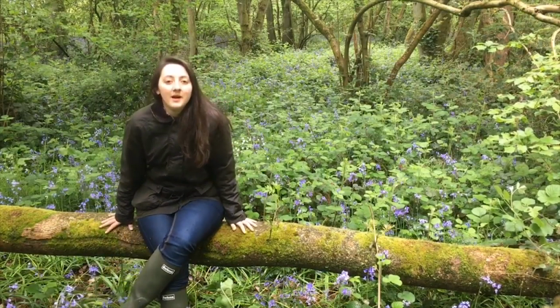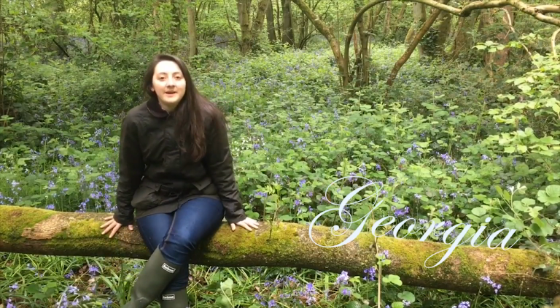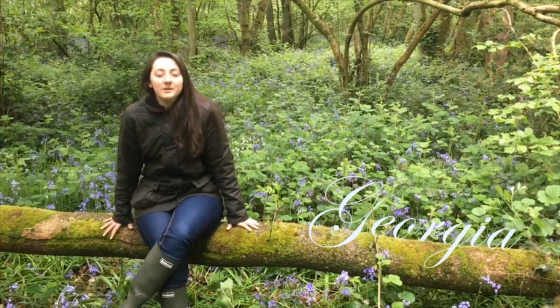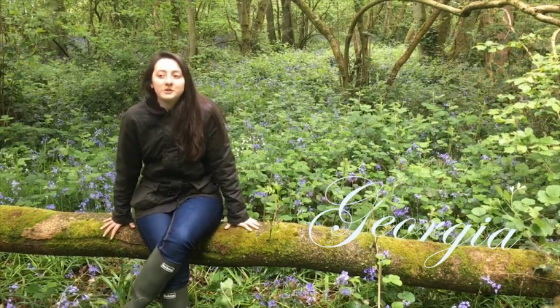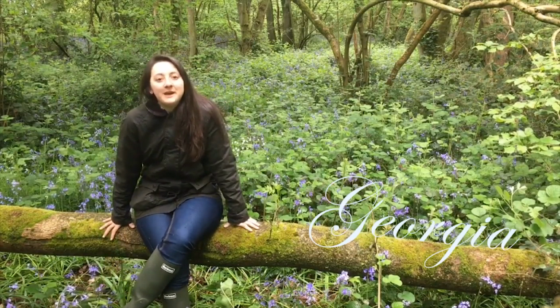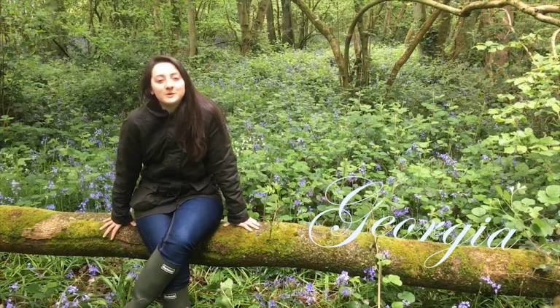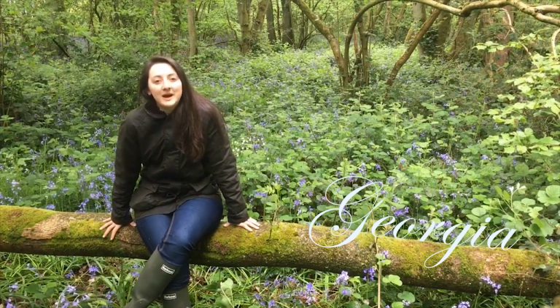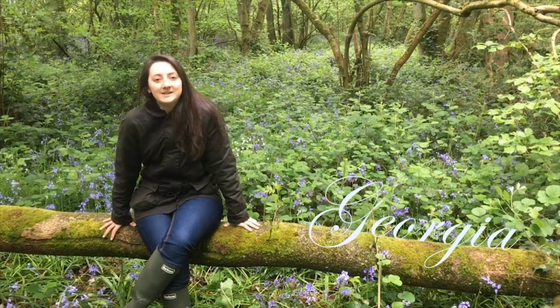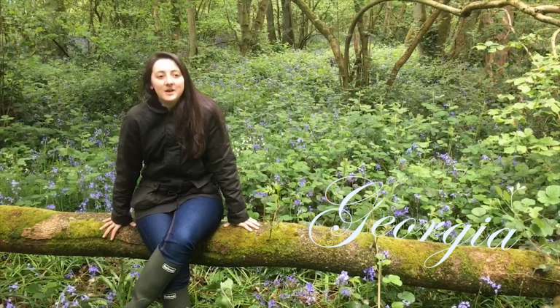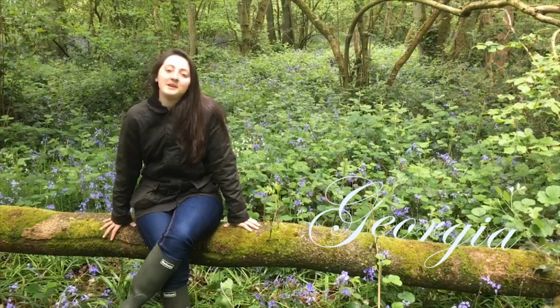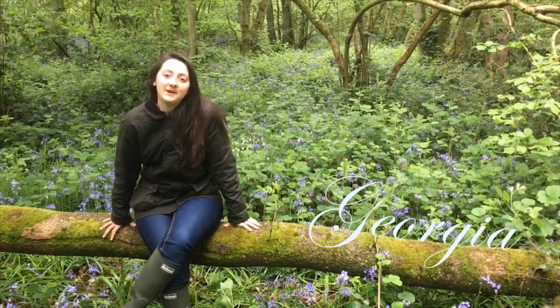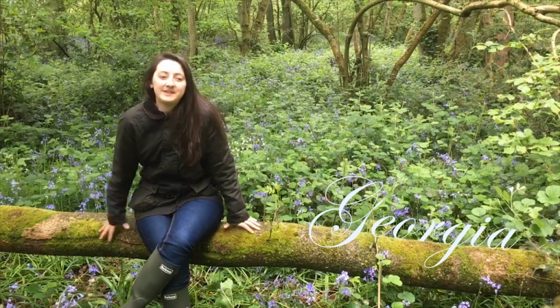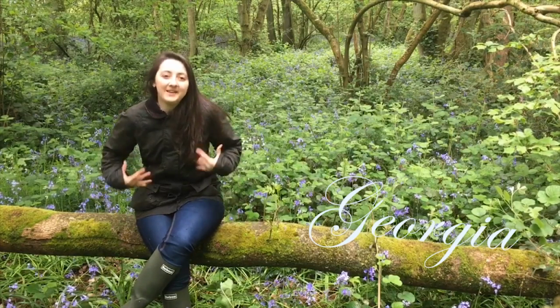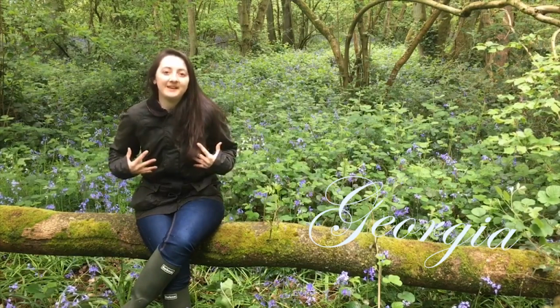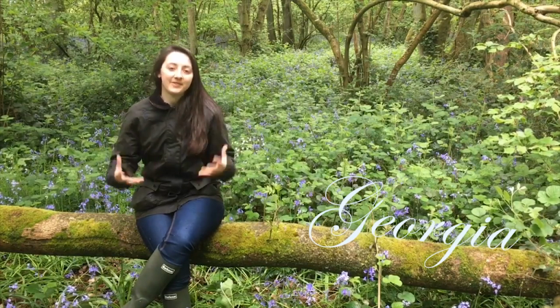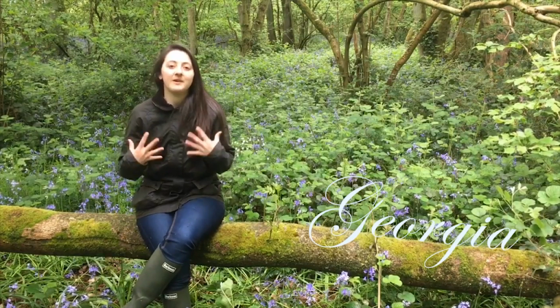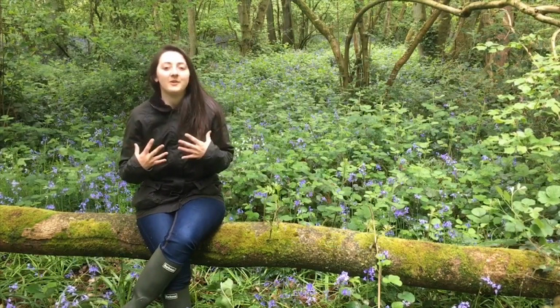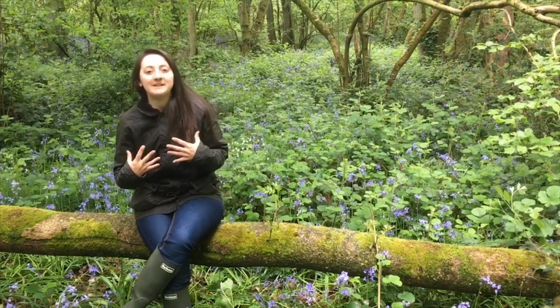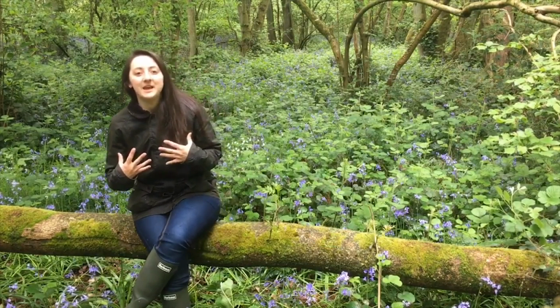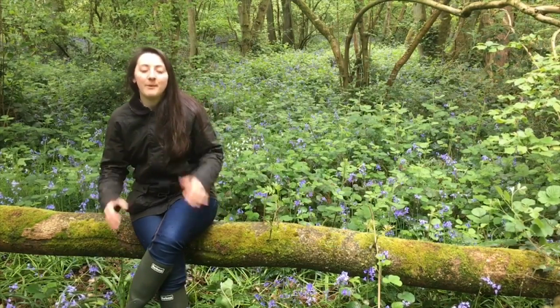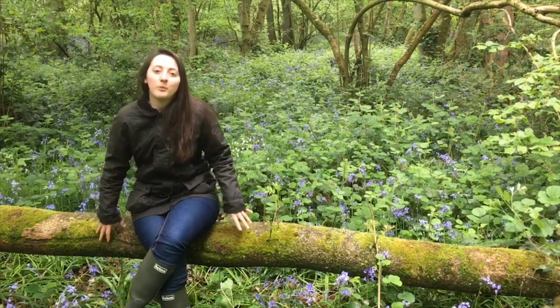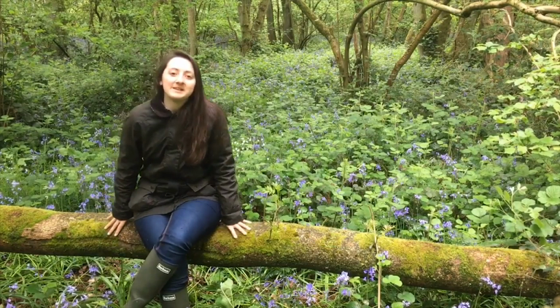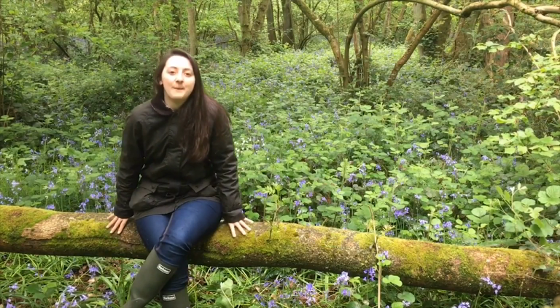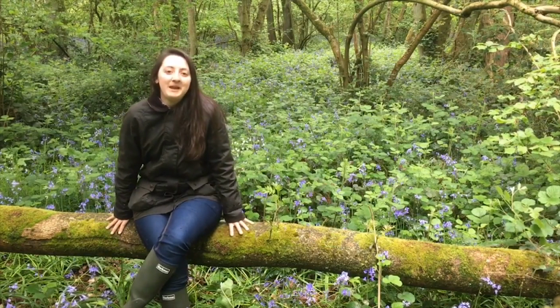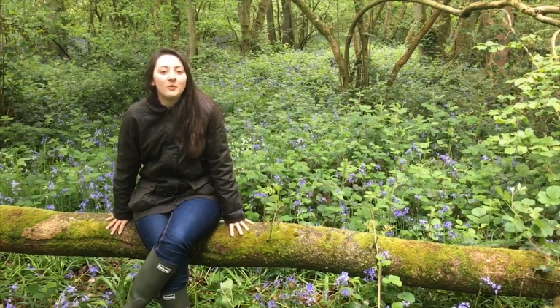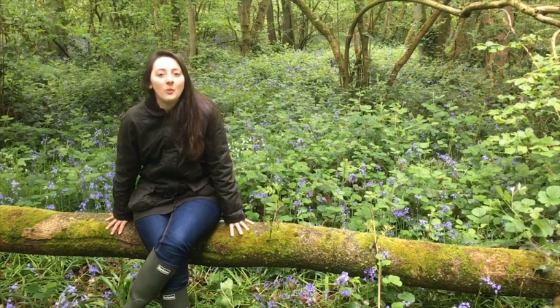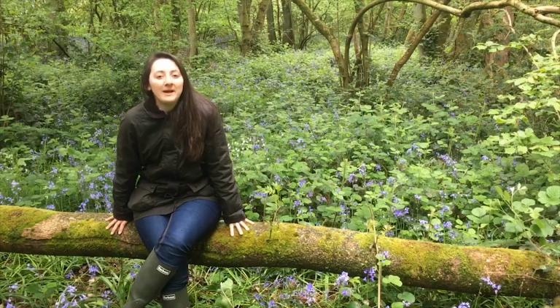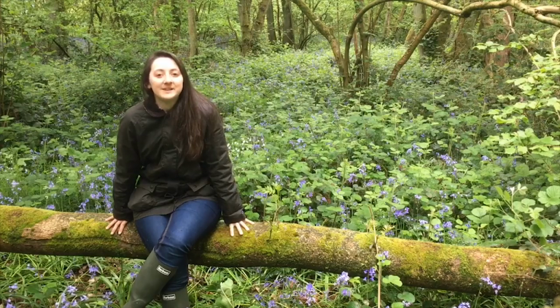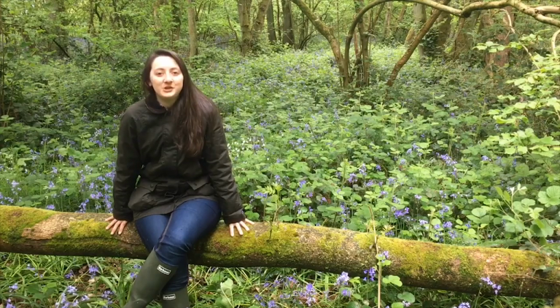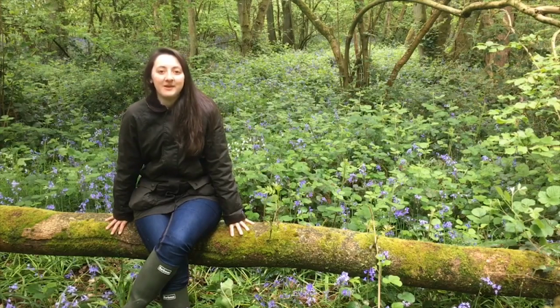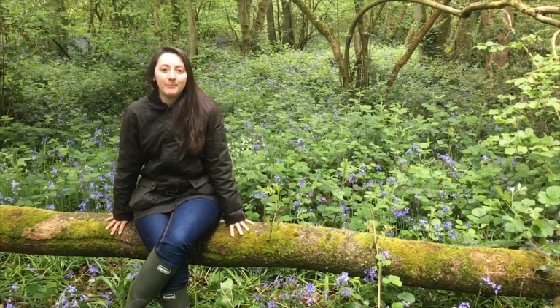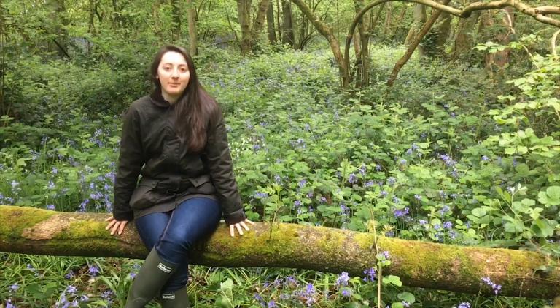Hi, I'm Georgia from The Outdoor and today I'm going to tell you 10 things that I think are amazing about the Women's Beadnall Wax Jacket from Barbour.